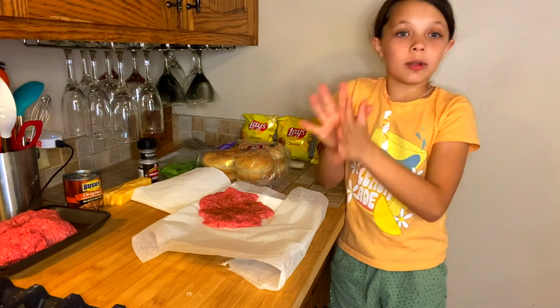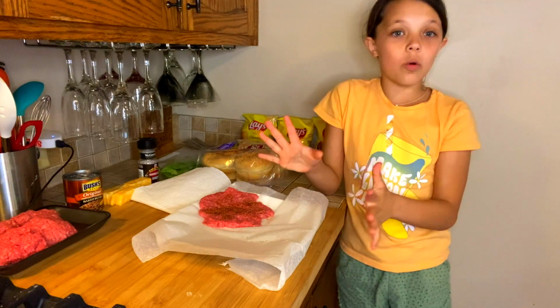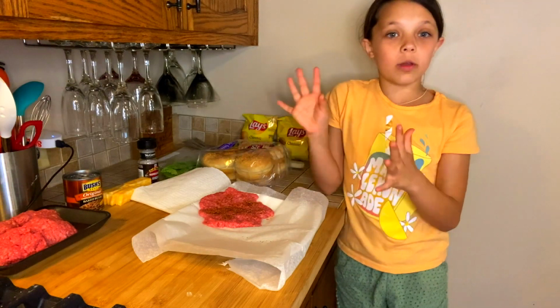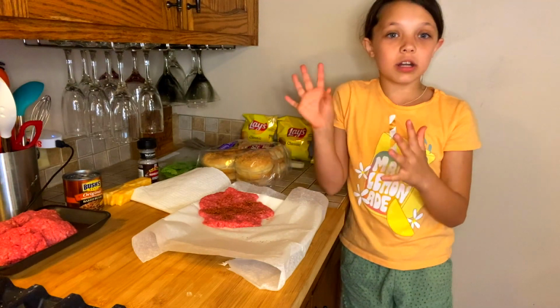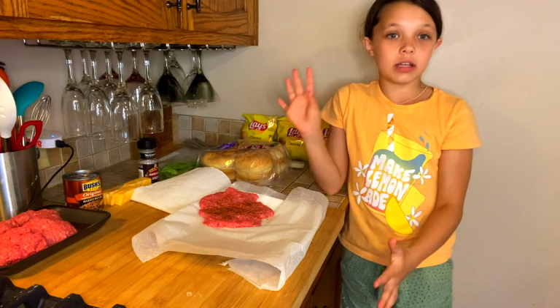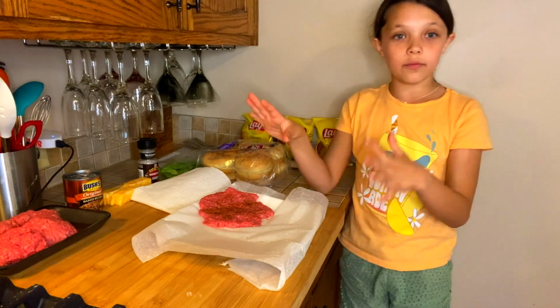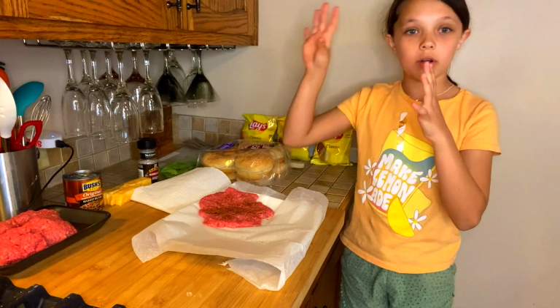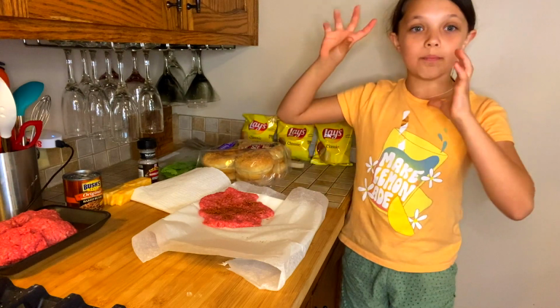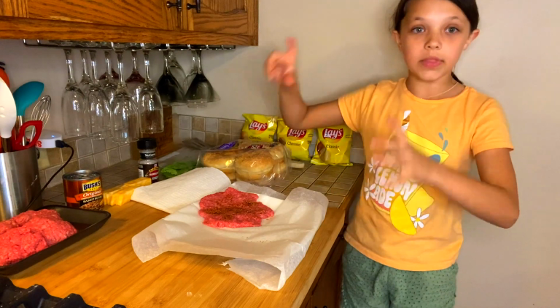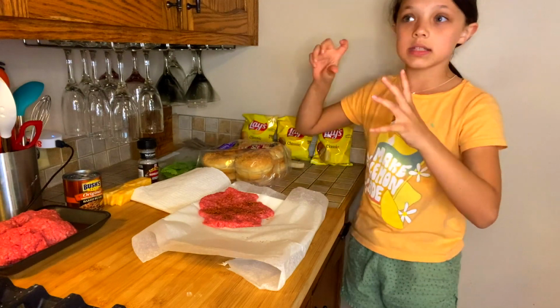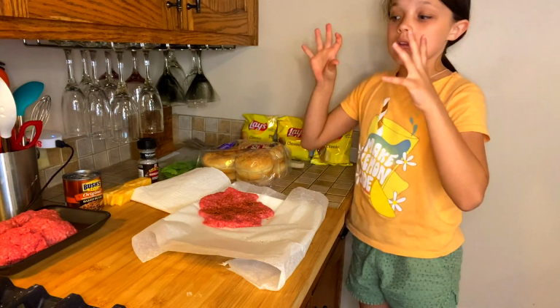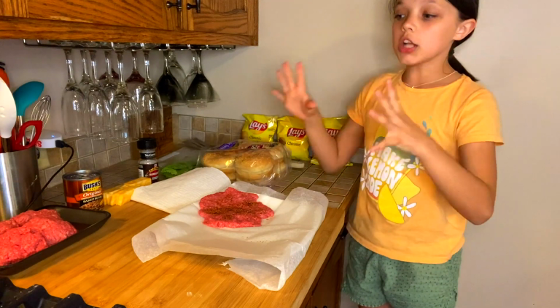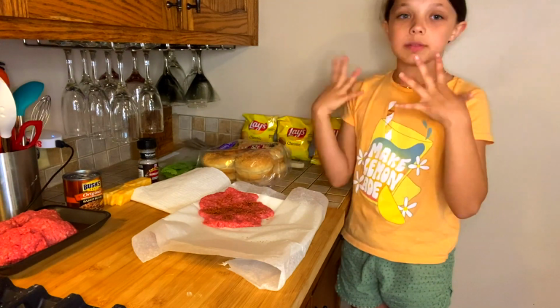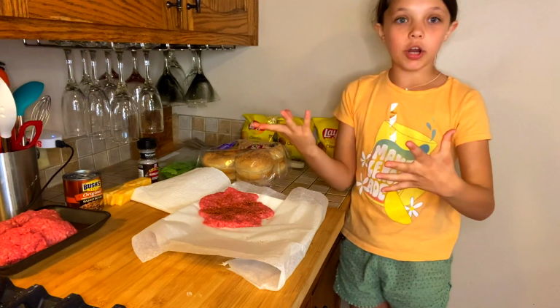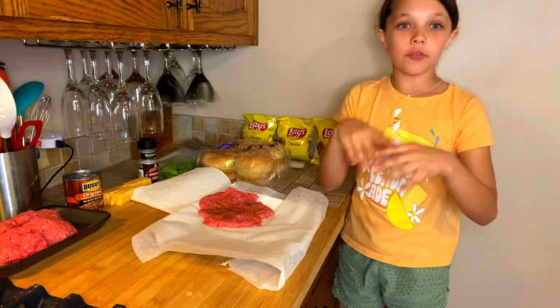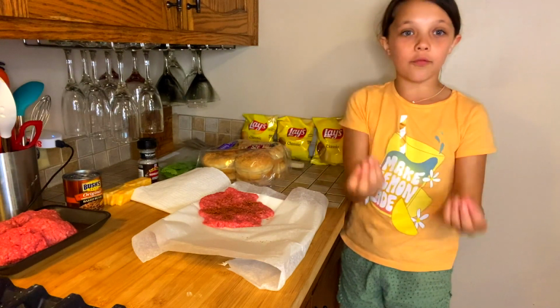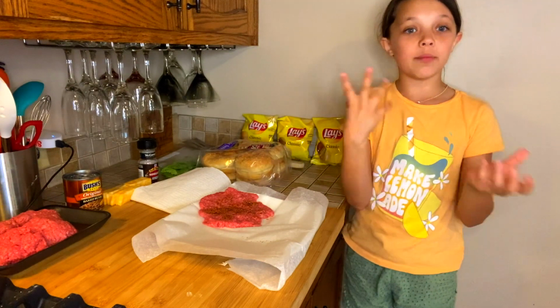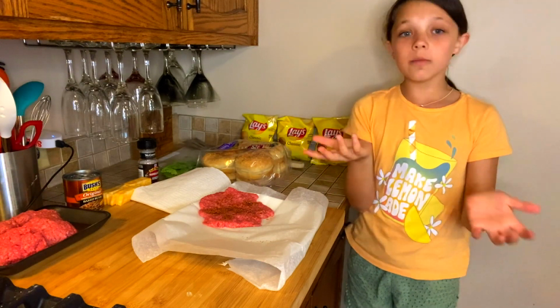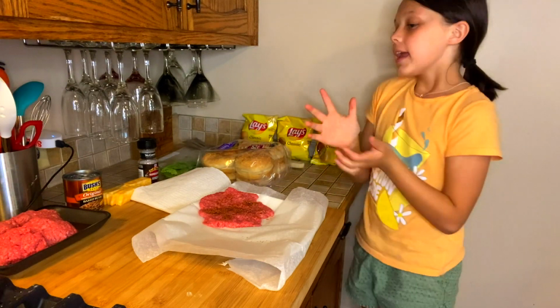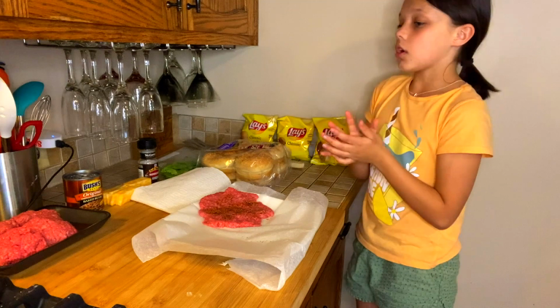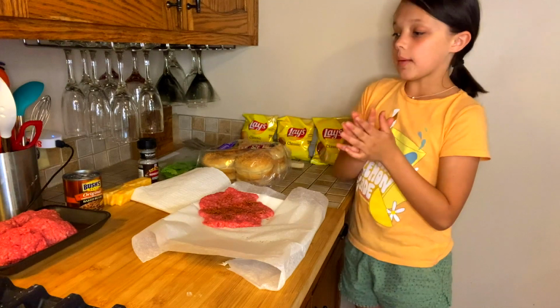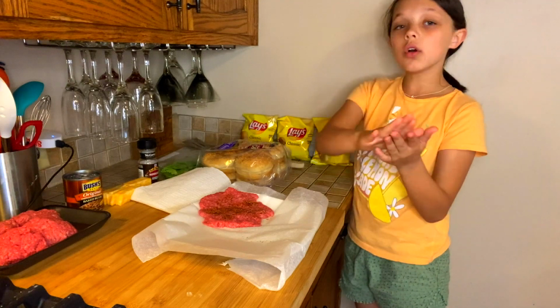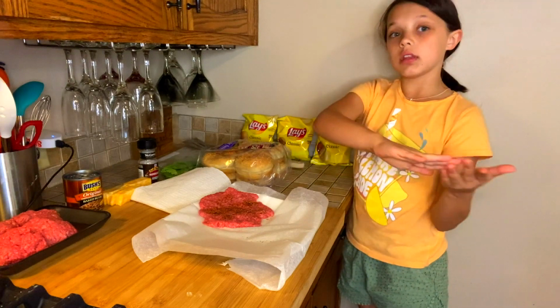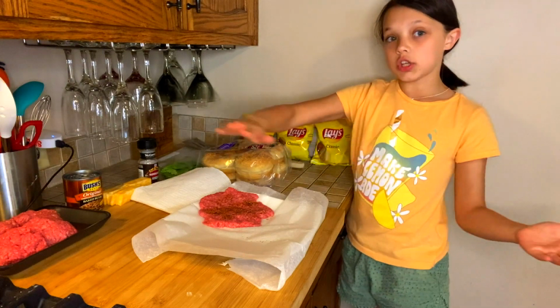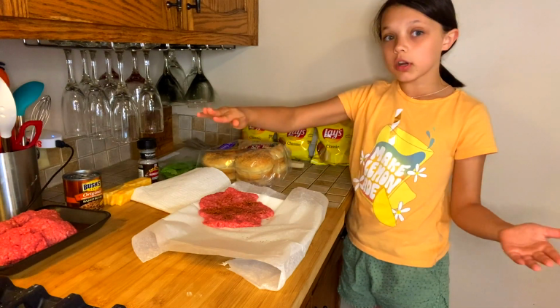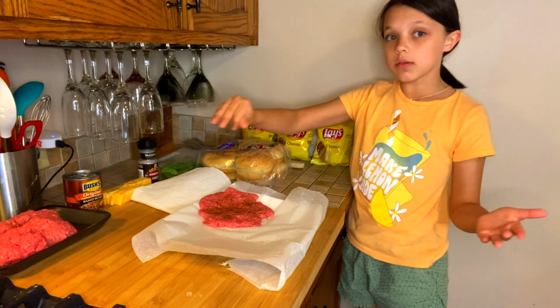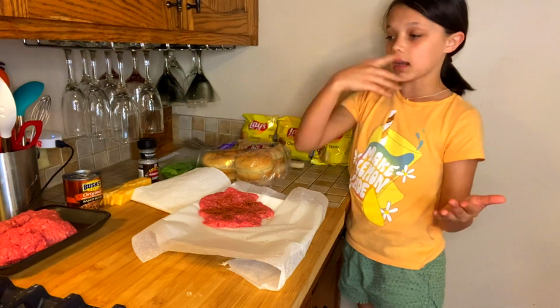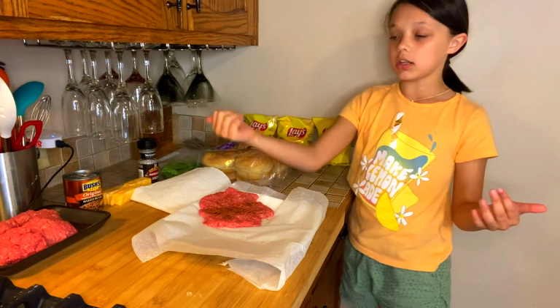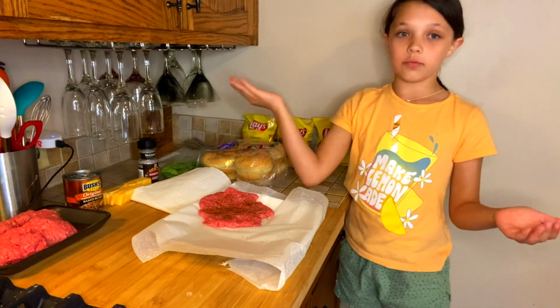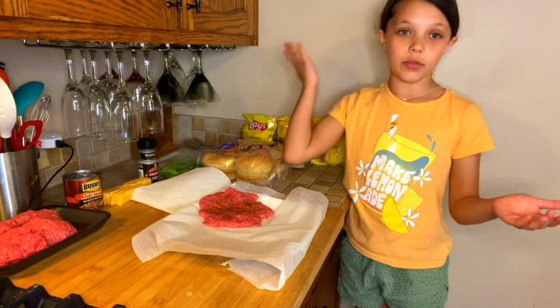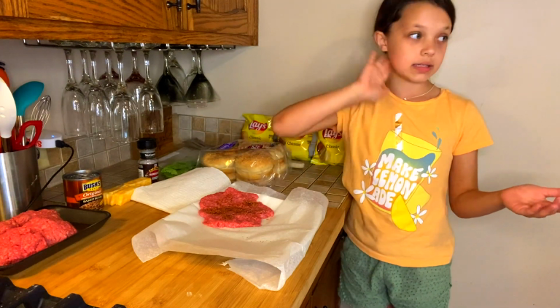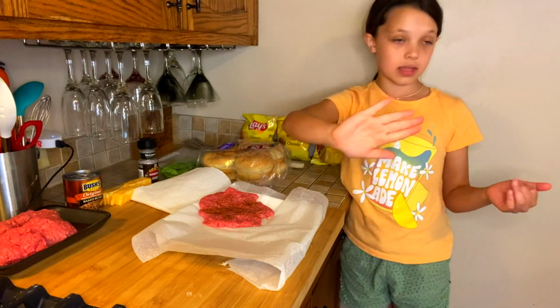I'm going to go over what you guys are going to need for this — not just burgers, but for like a full meal. I'm going to go over the list for just burgers really quick and then I'm going to do the rest of the things.